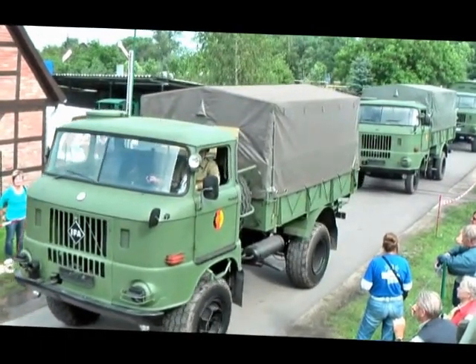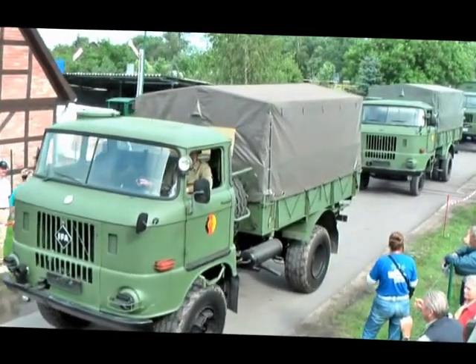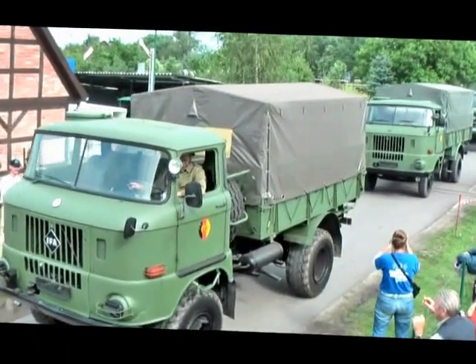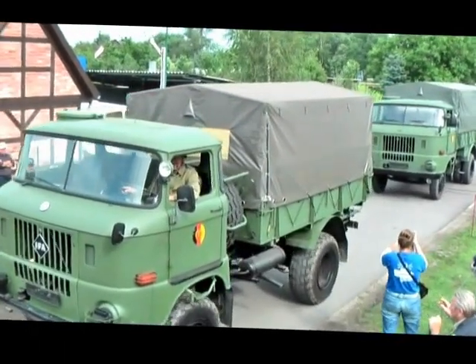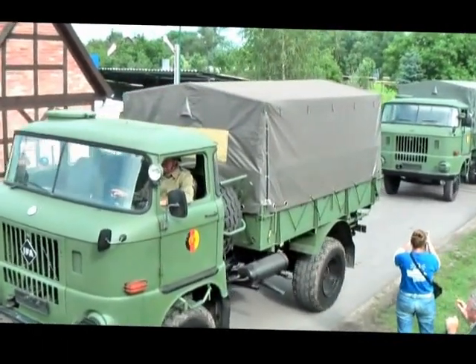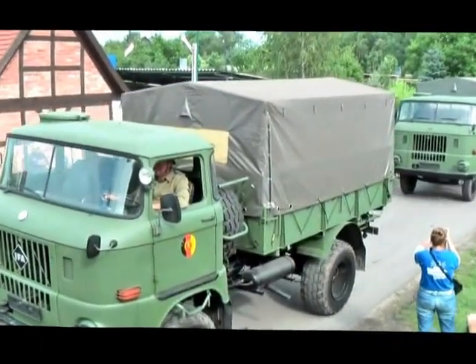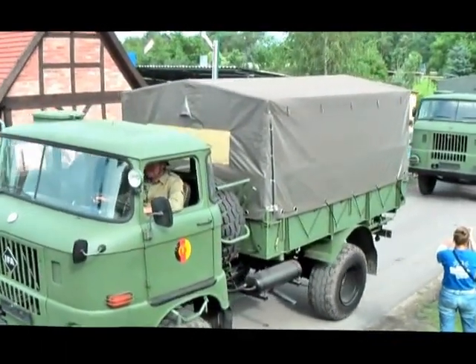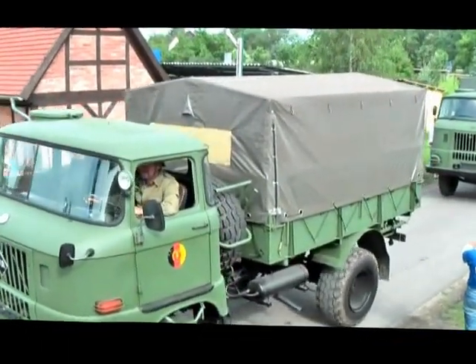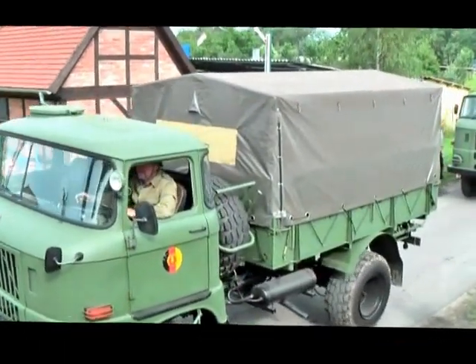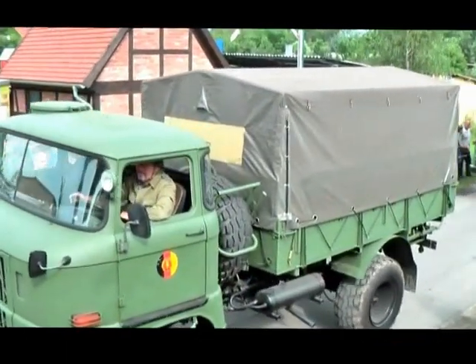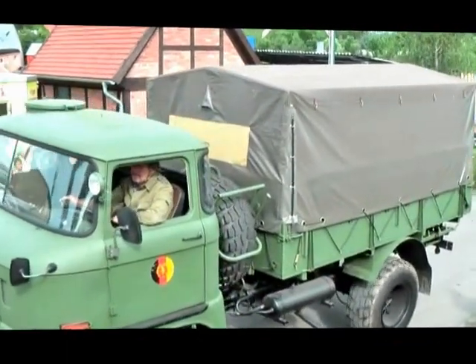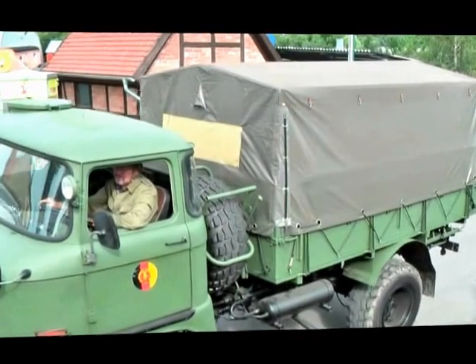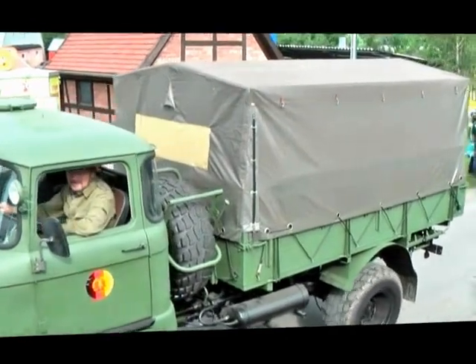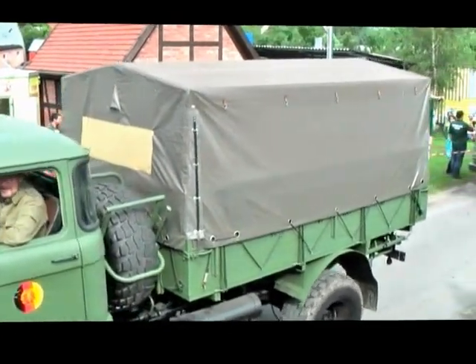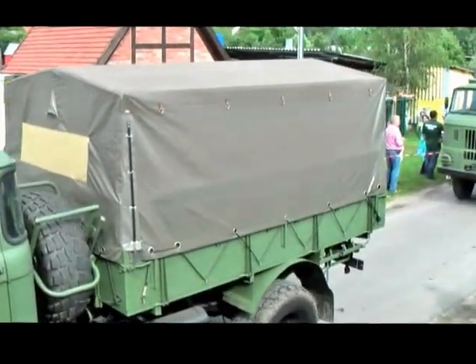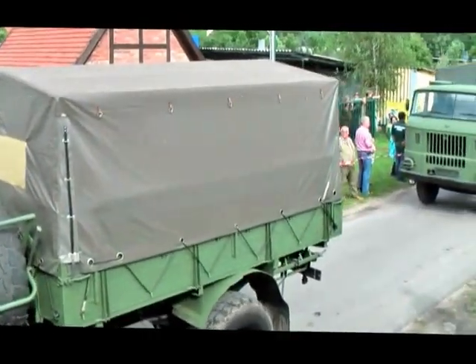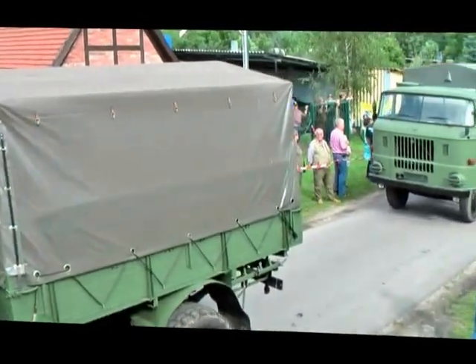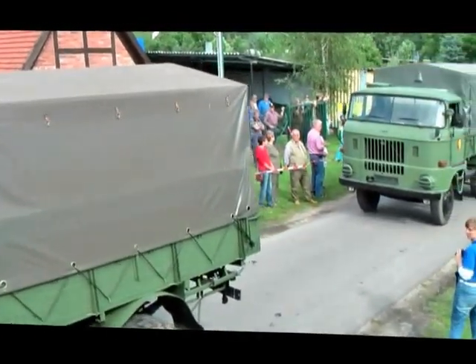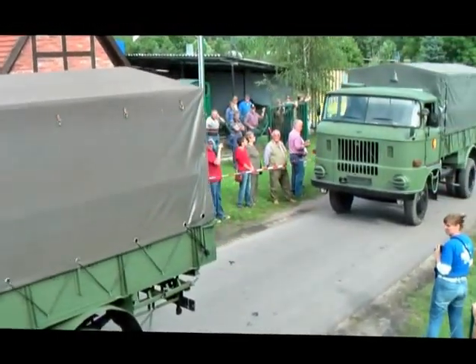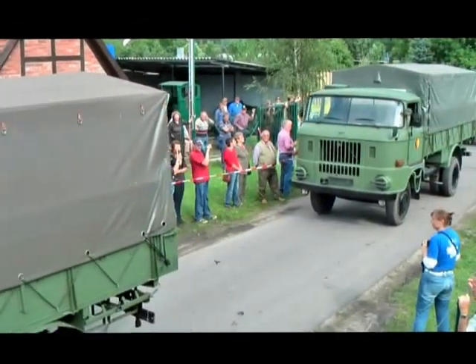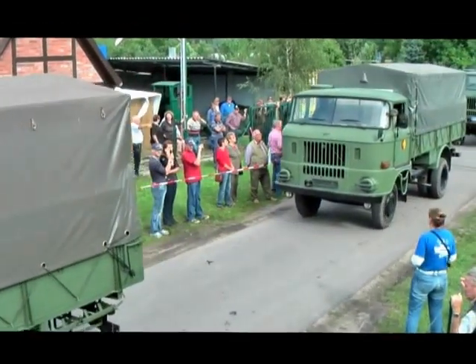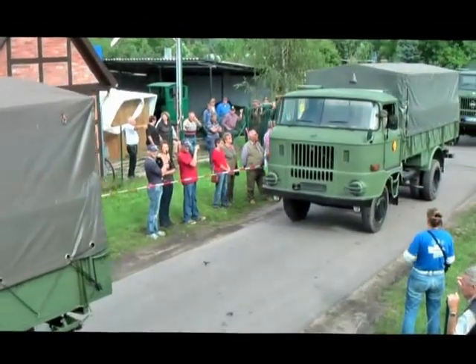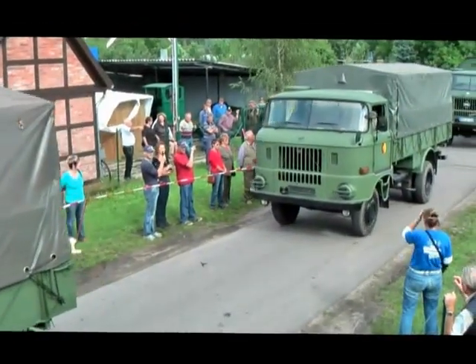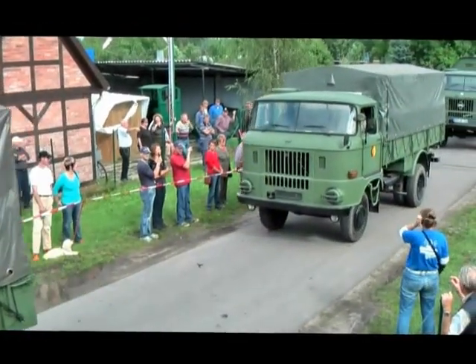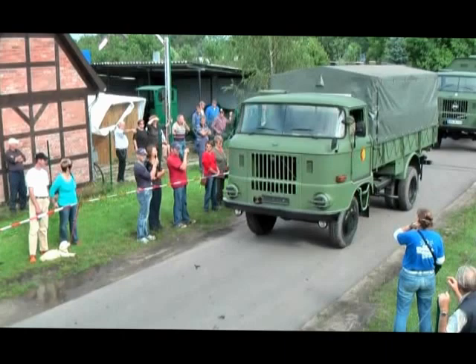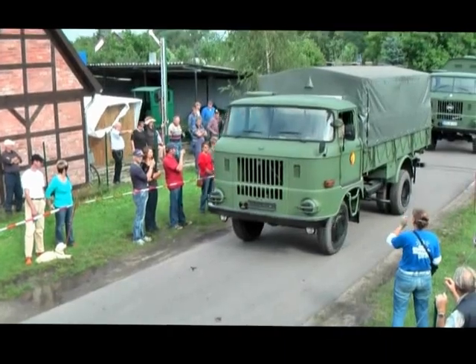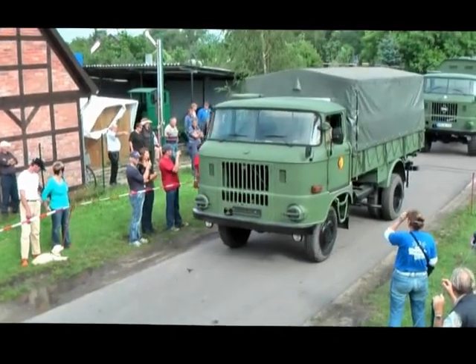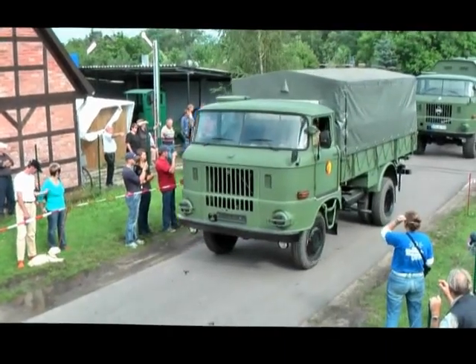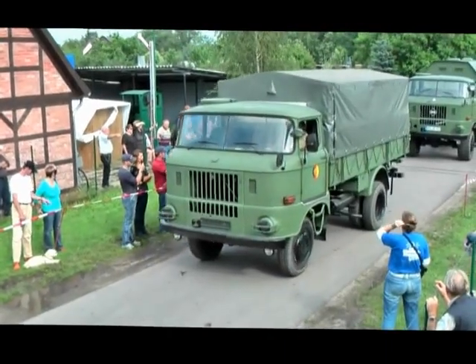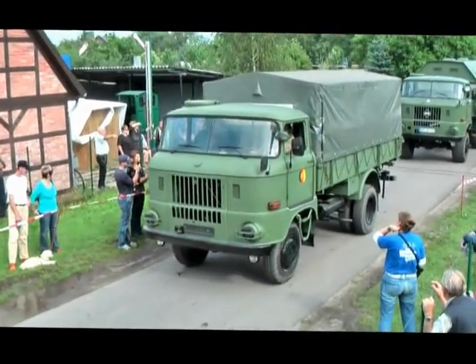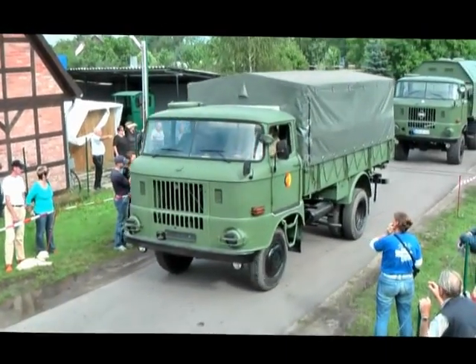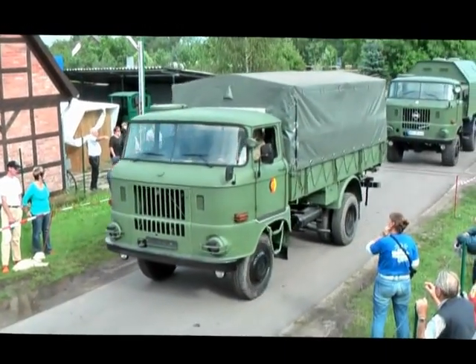Weiter geht es mit einem W50LA-A, geländegängiger LKW aus der DDR-Produktion als Mannschaftstransportwagen, kurzer Radstand.